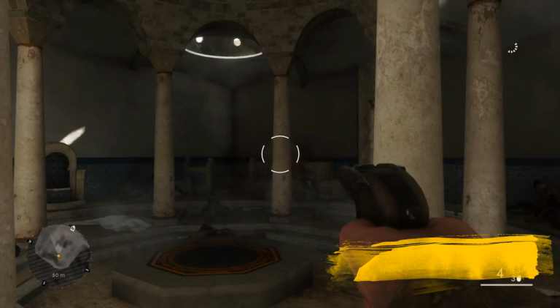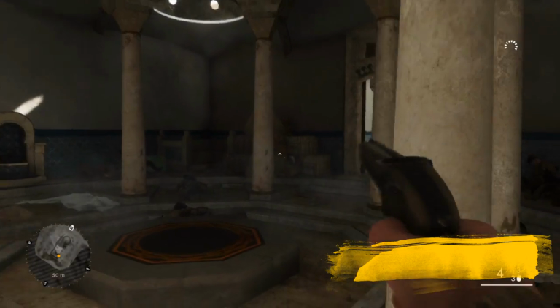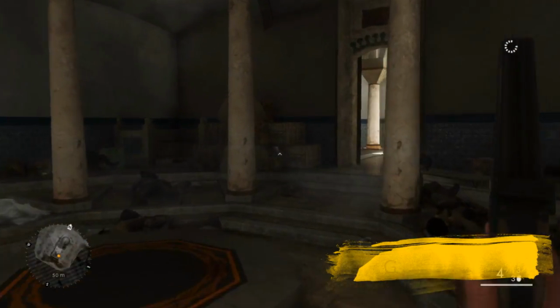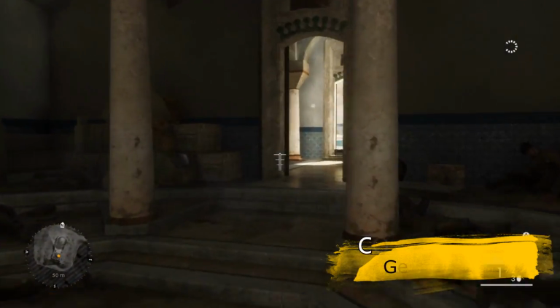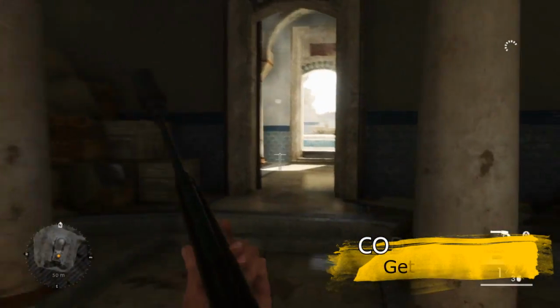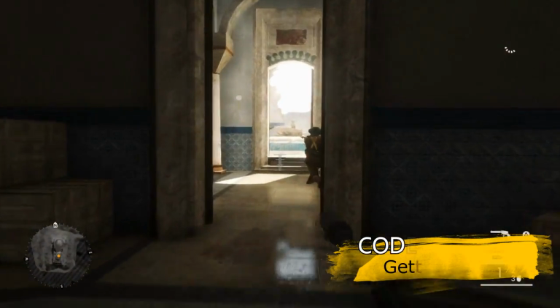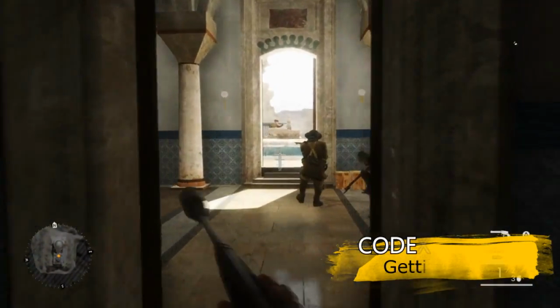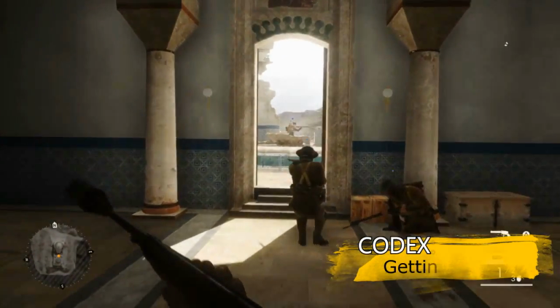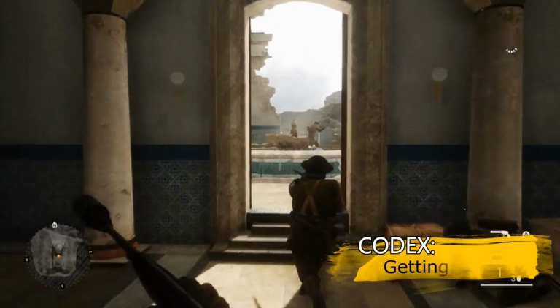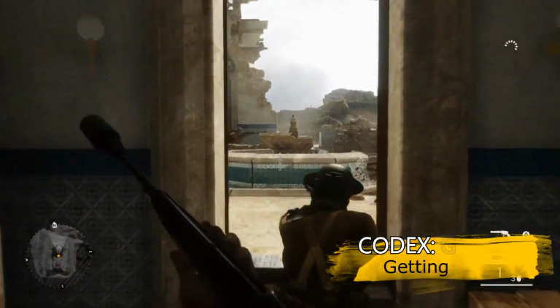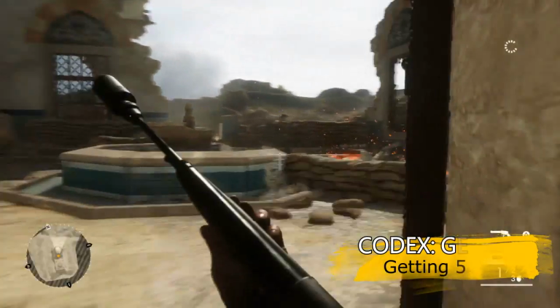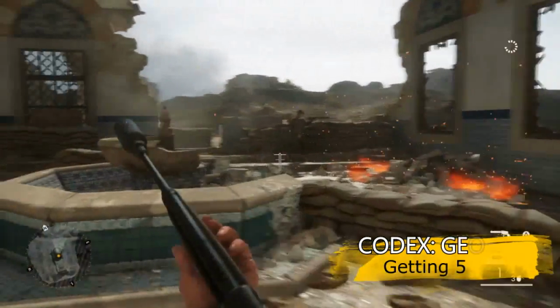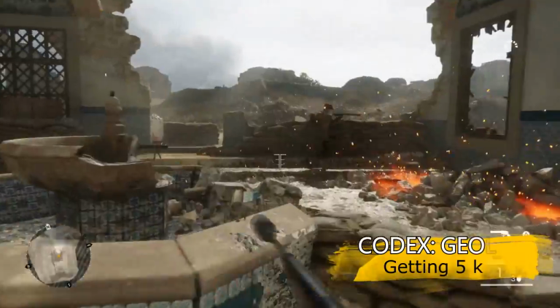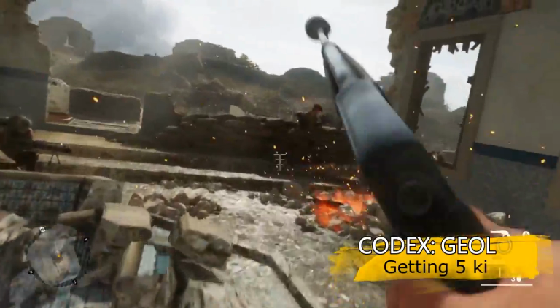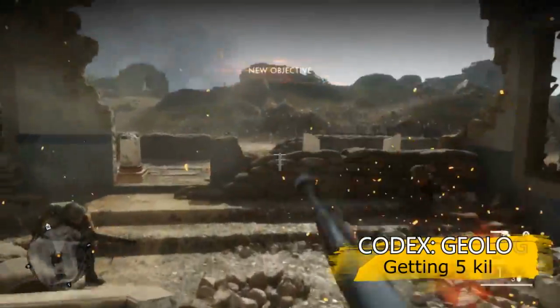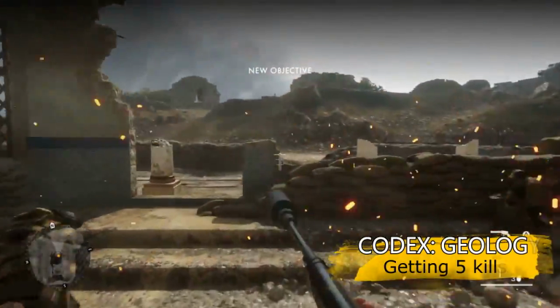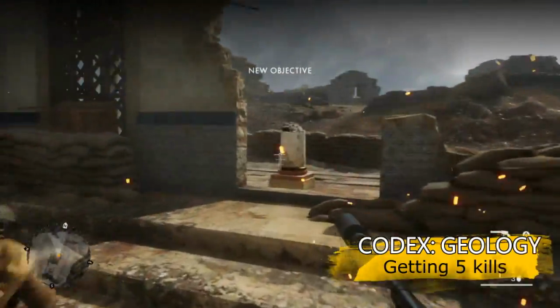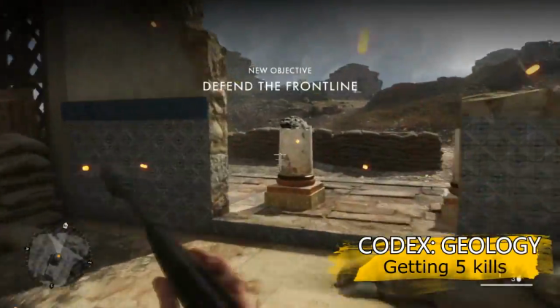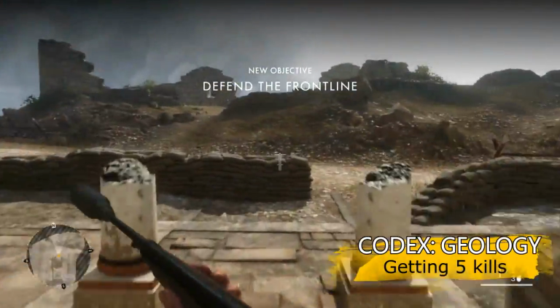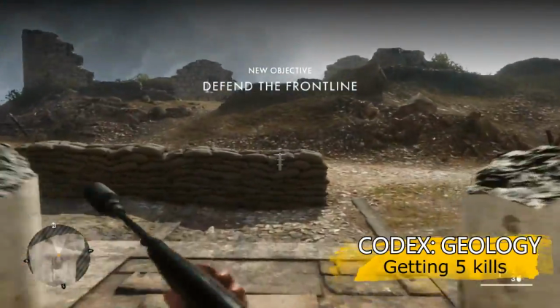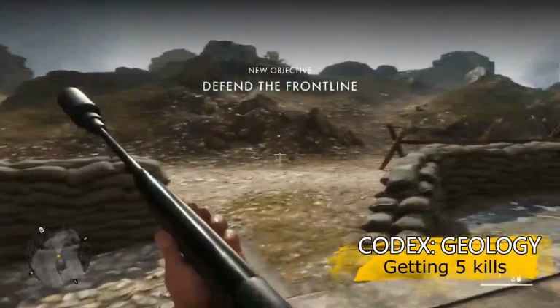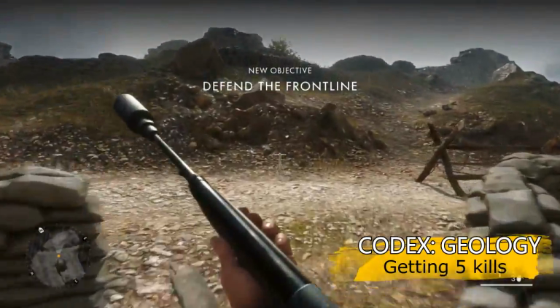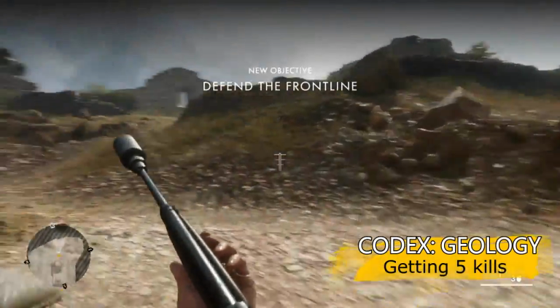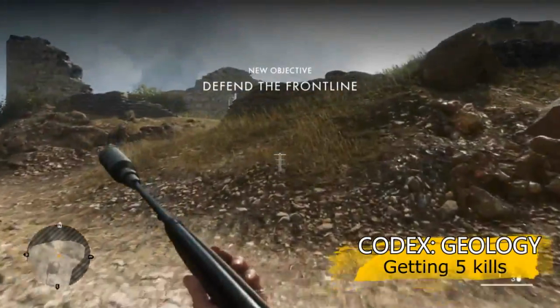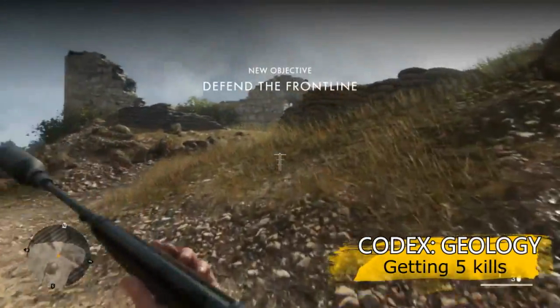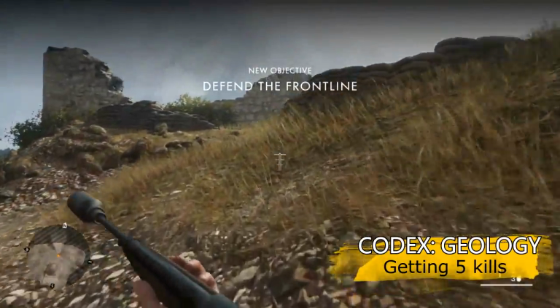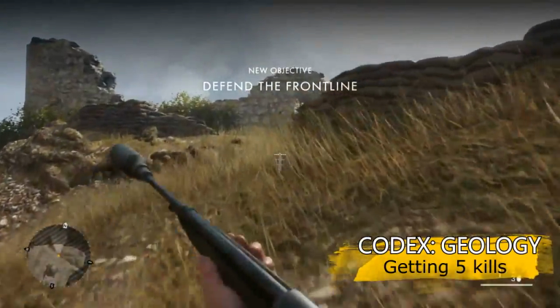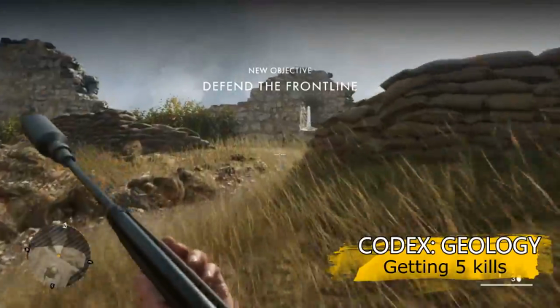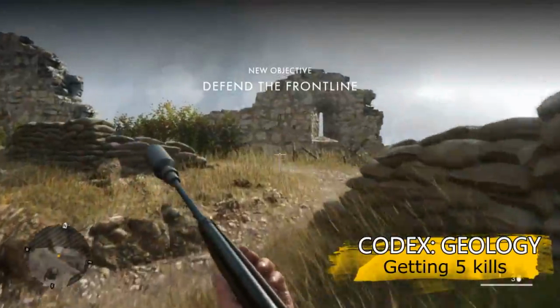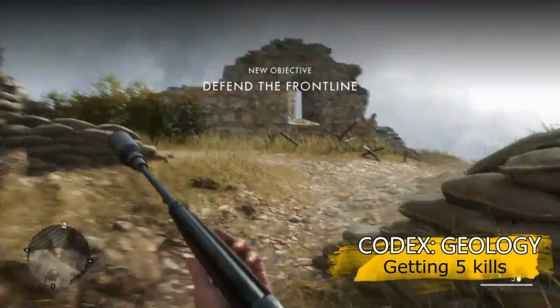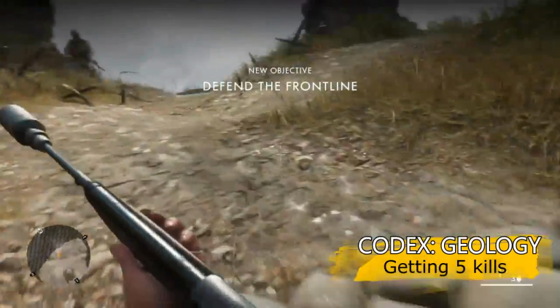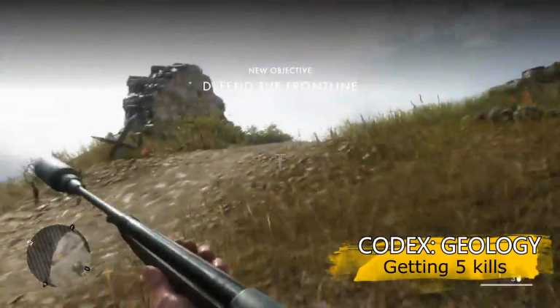So now it's time to actually unlock these codexes. The first one, Drip Gun, you shouldn't need a guide for that. Once you've got the pistol, it should just be a case of running around and finding ten guys to kill with it in one life. Easy enough.